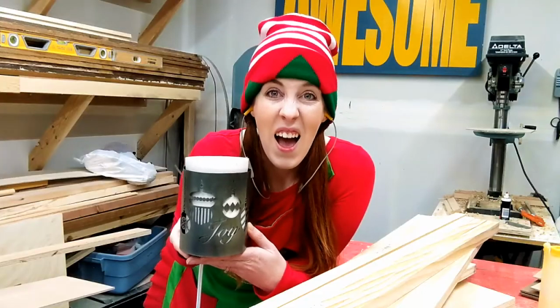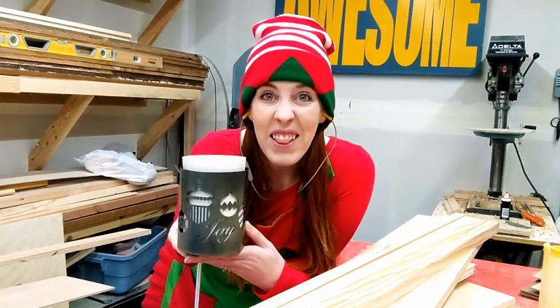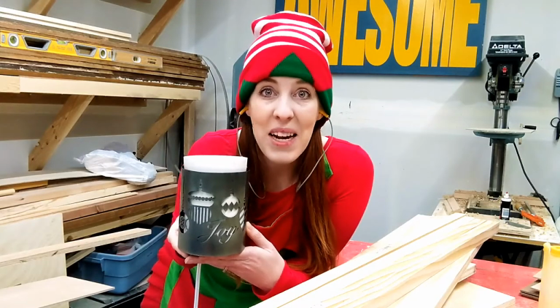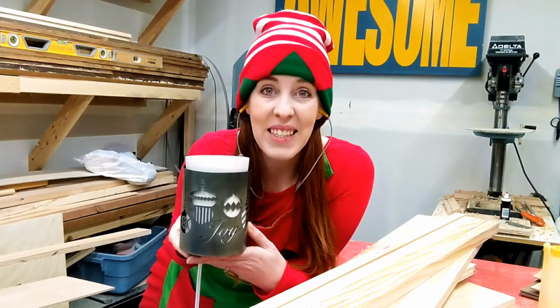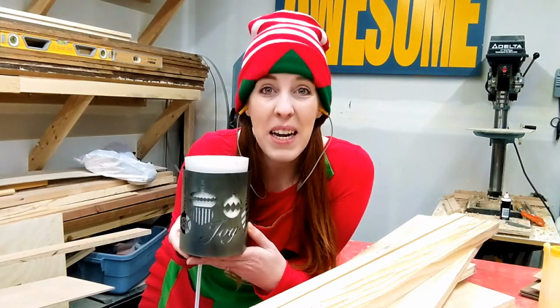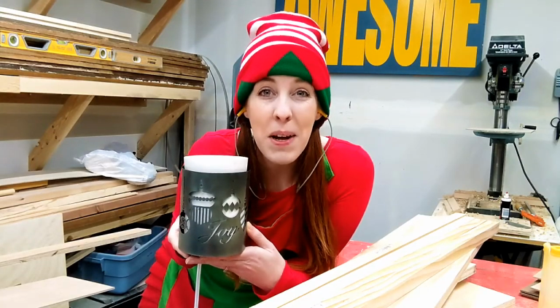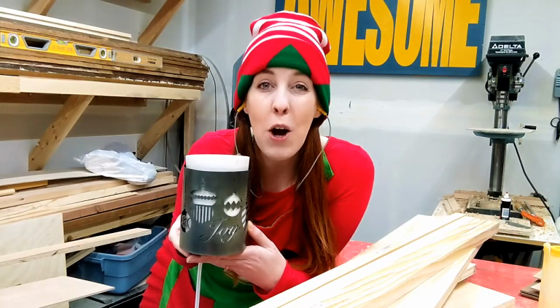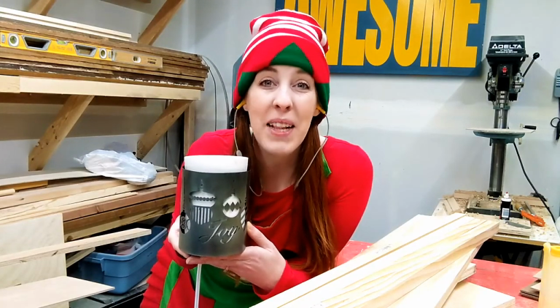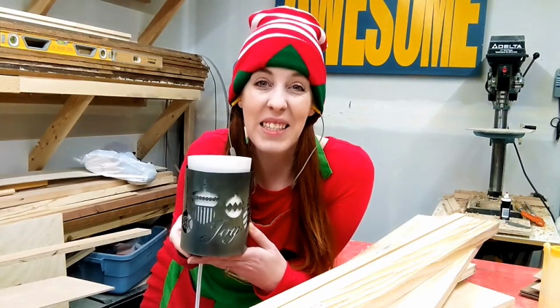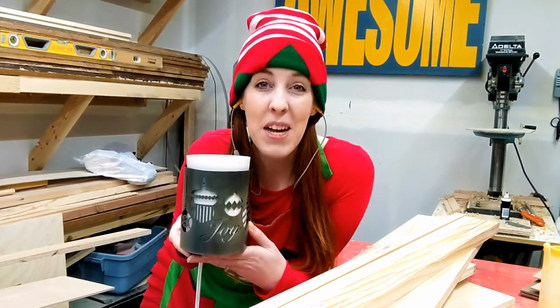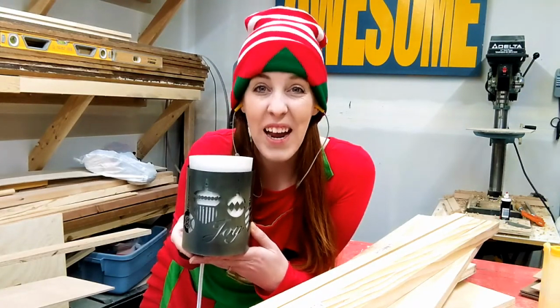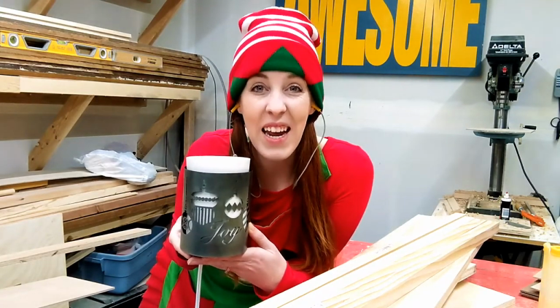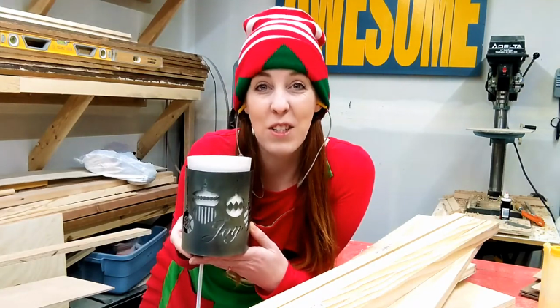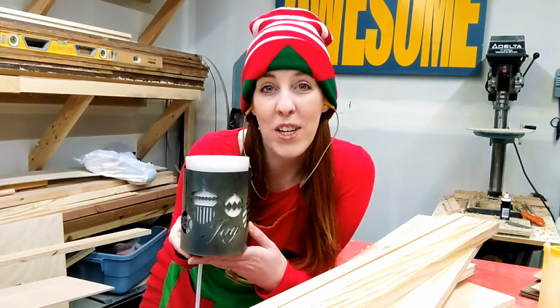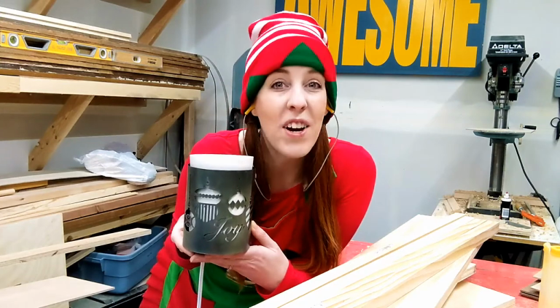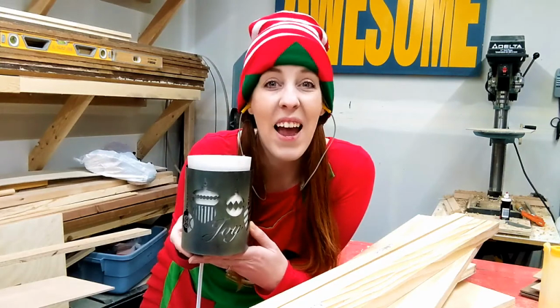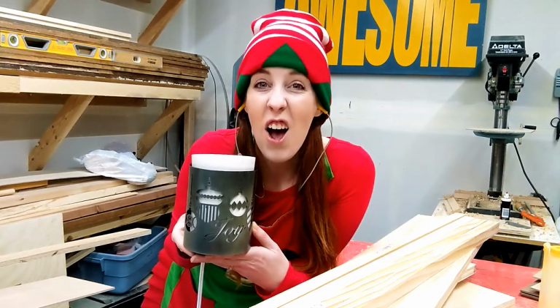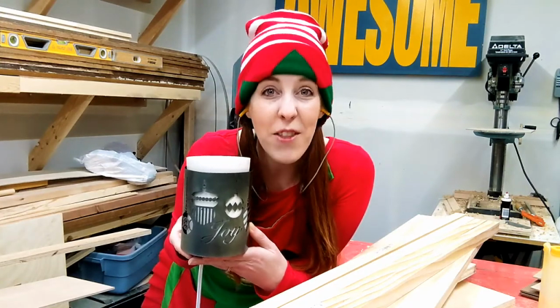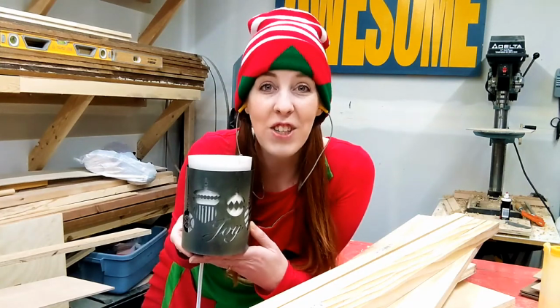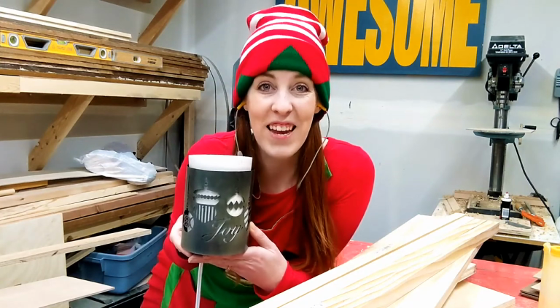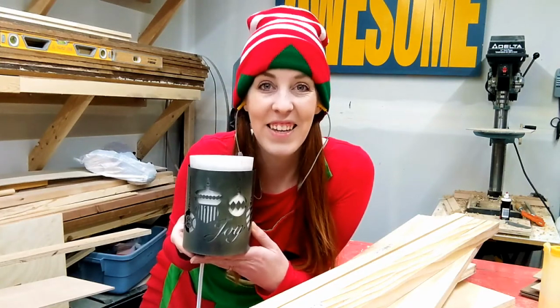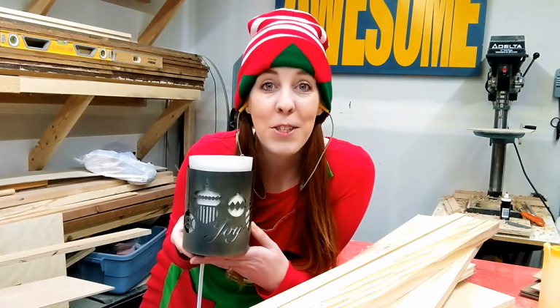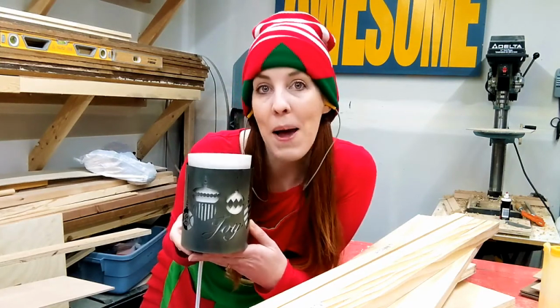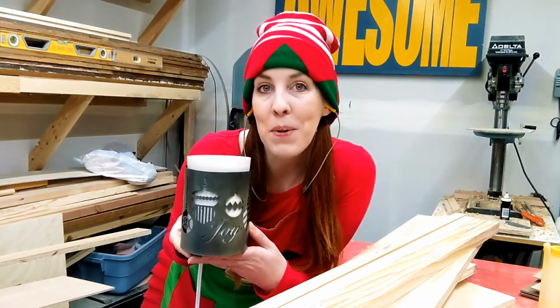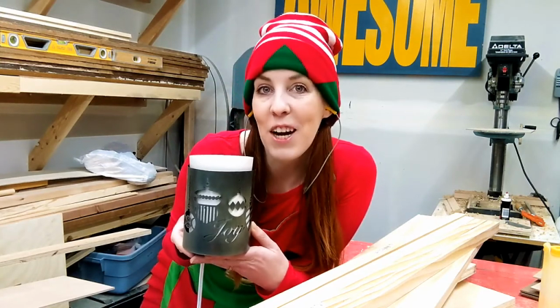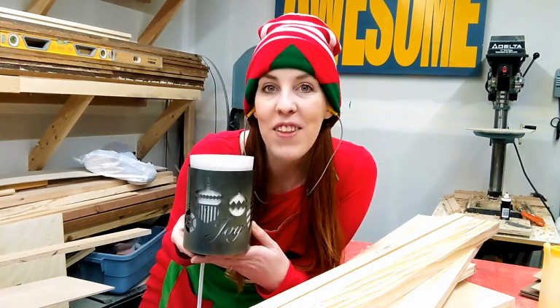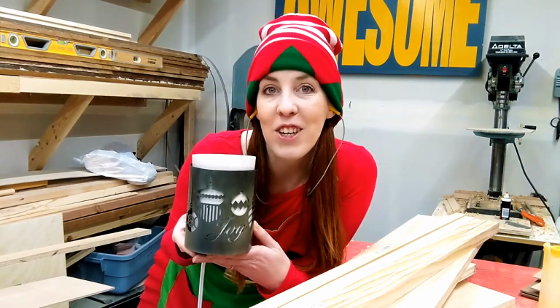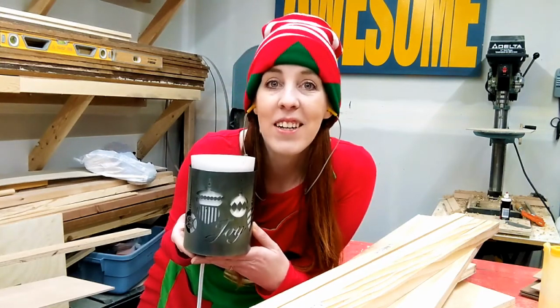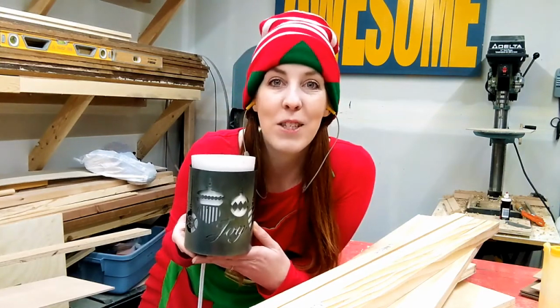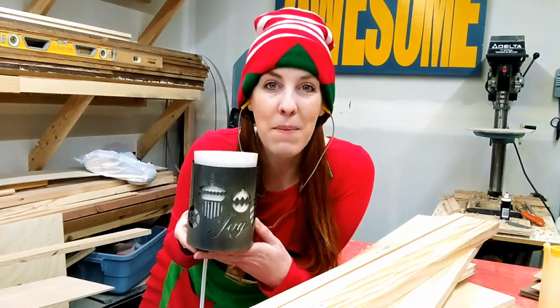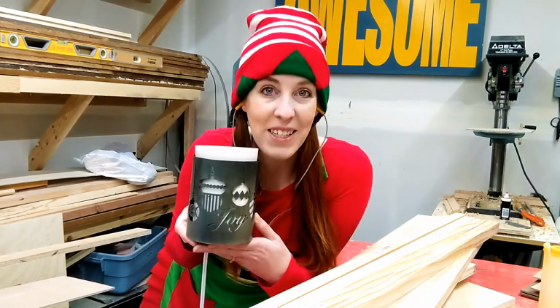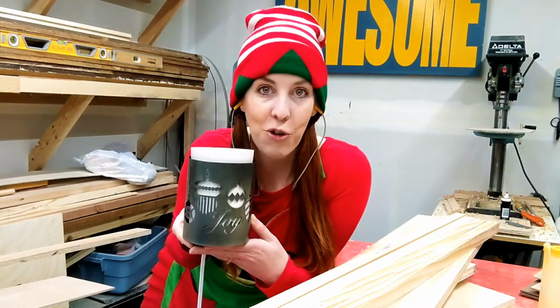I love my Scentsy because it makes my home smell like cinnamon, candy canes, or winter wonderland — all the magical things. So I'm going to build a decorative lantern to display my Scentsy holder.